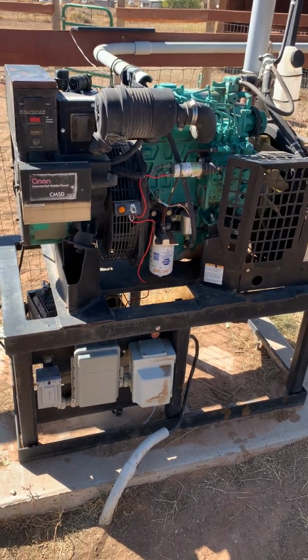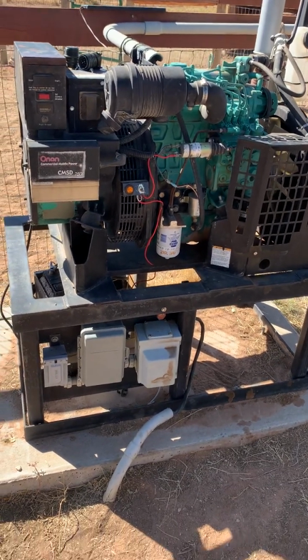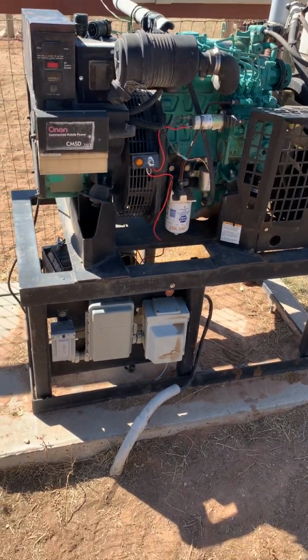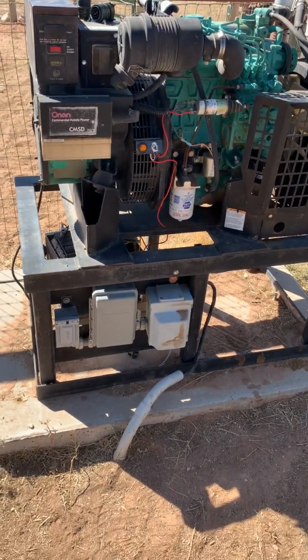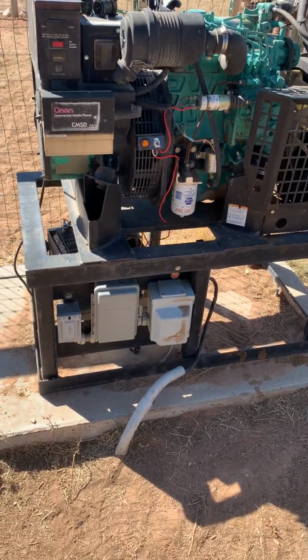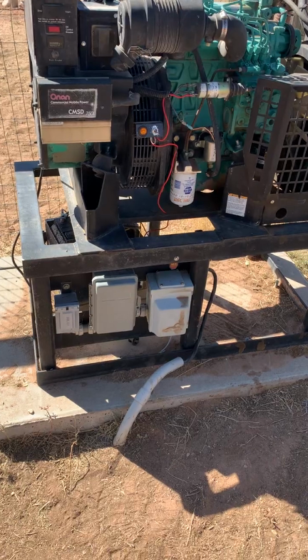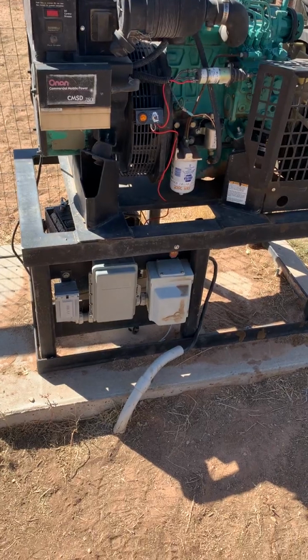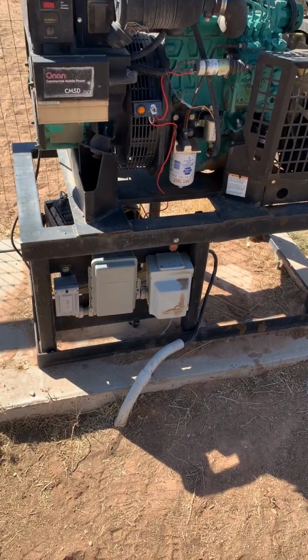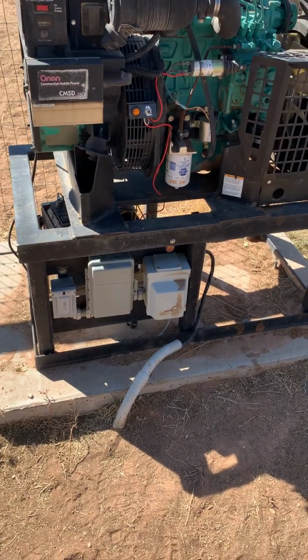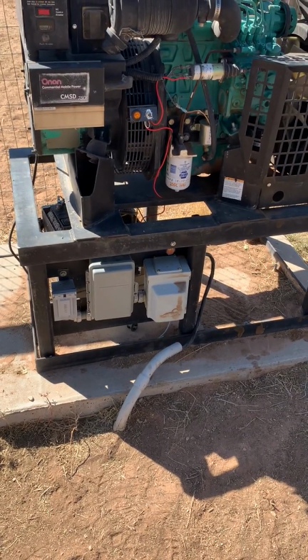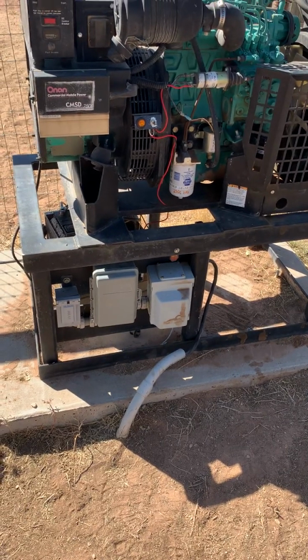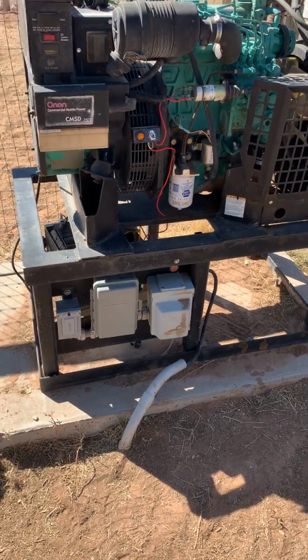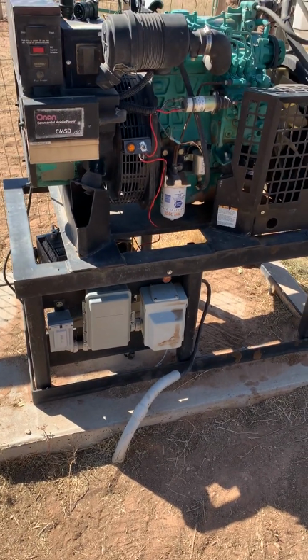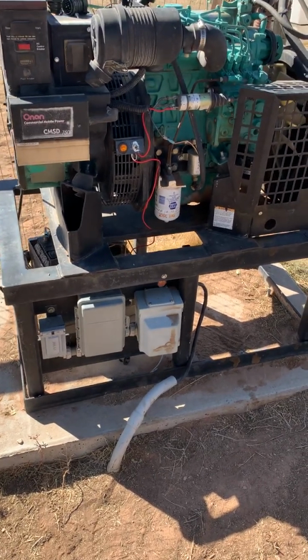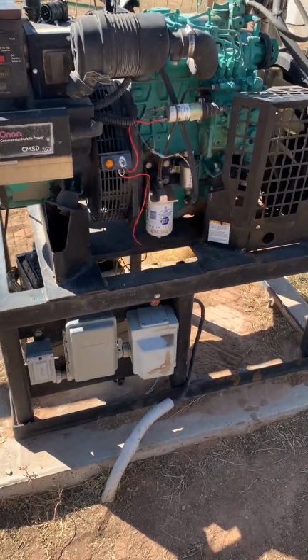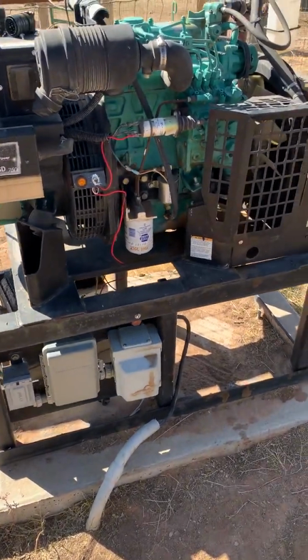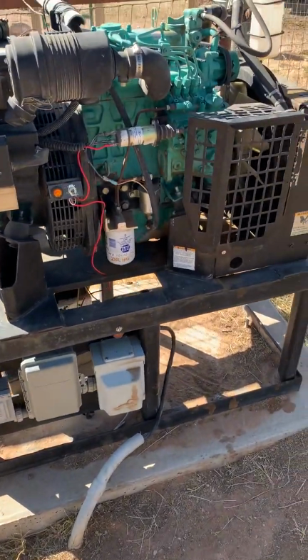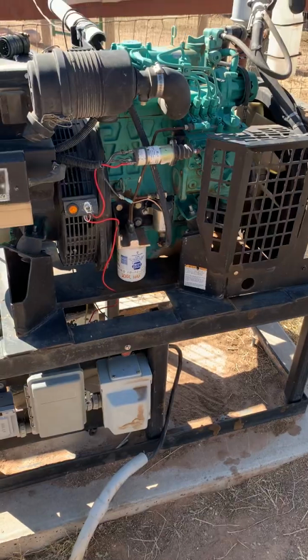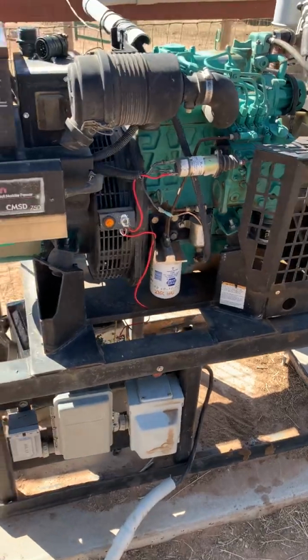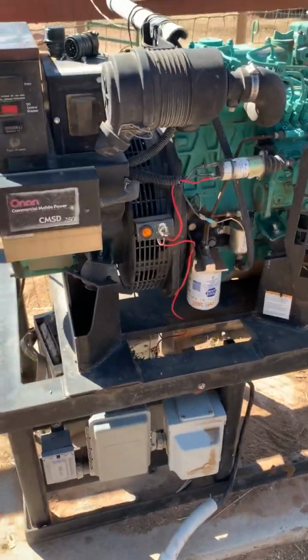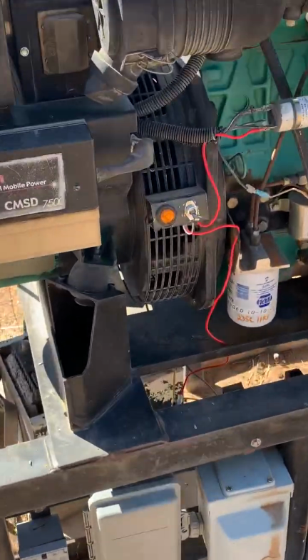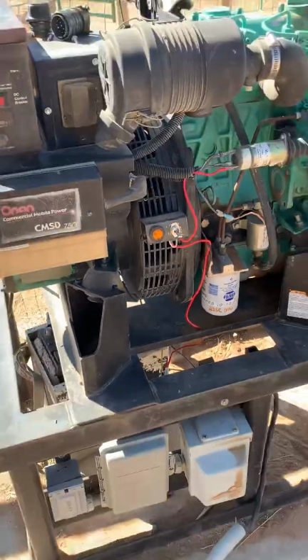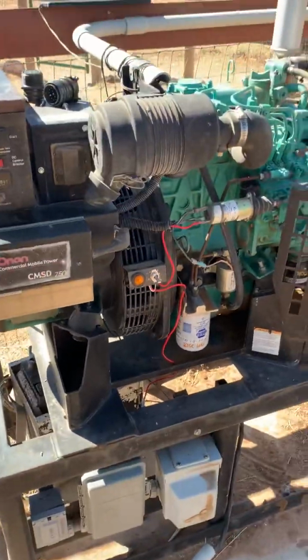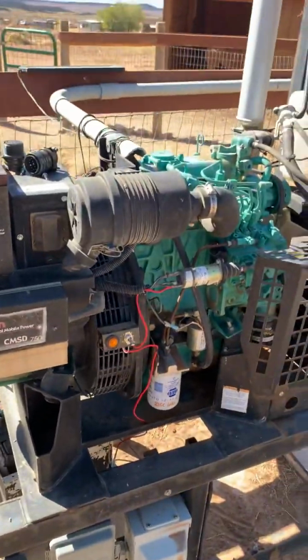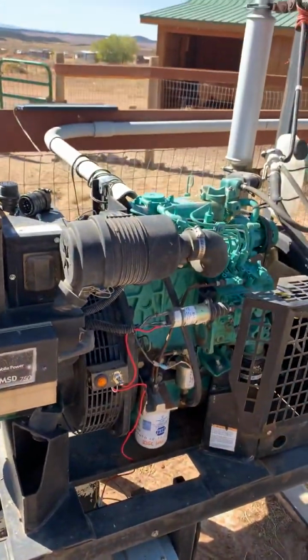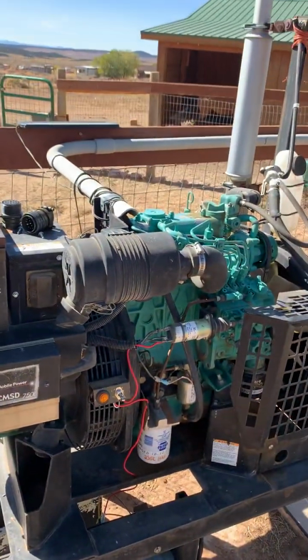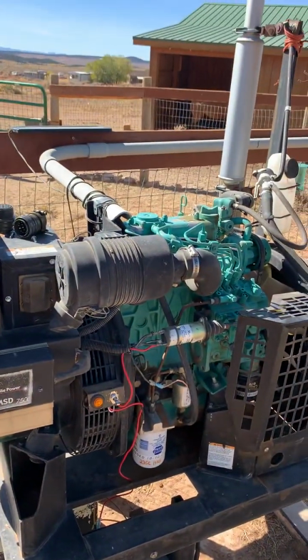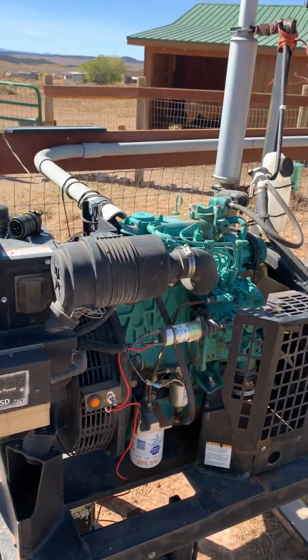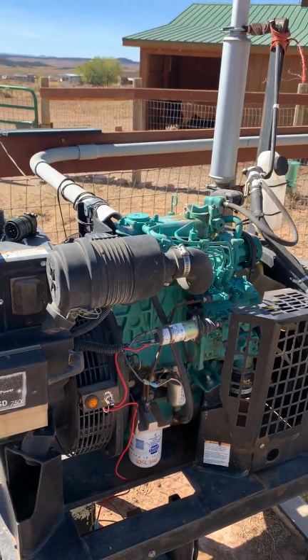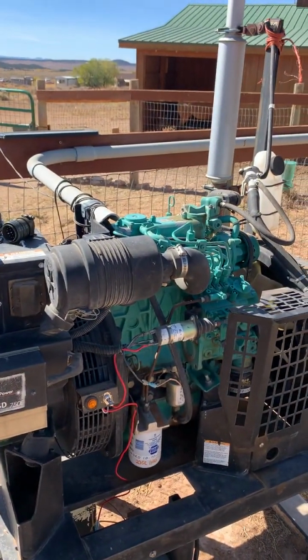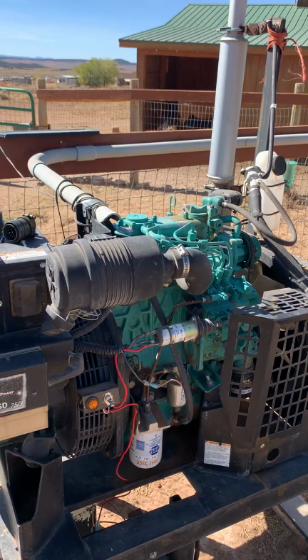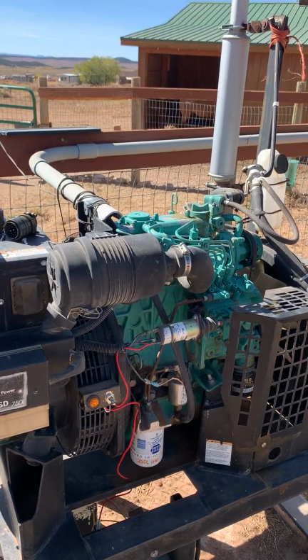So how we set this thing up — as you can see it's permanently mounted. We simply poured a block, built a stand for it, screwed it down. It is rubber-mounted on all four corners.